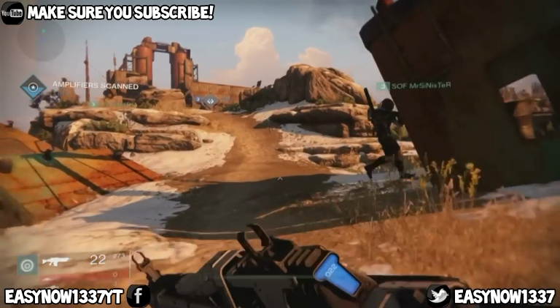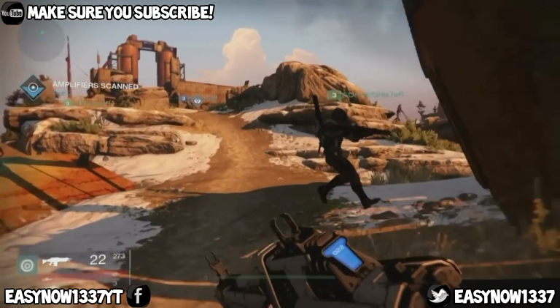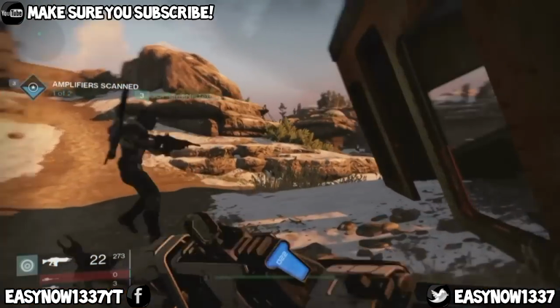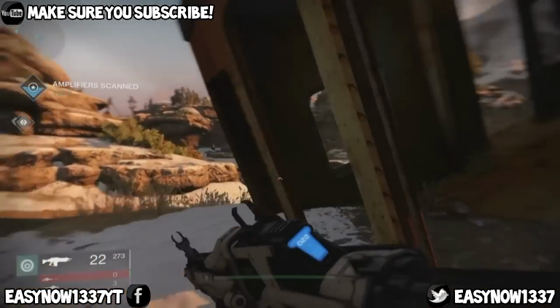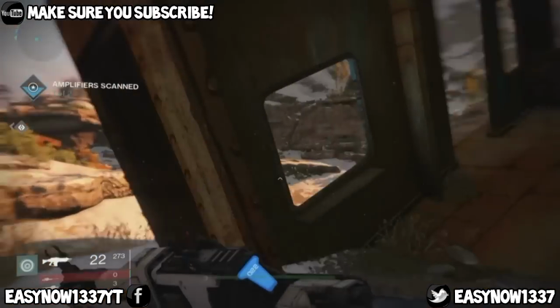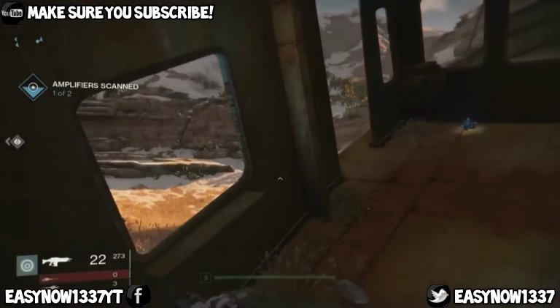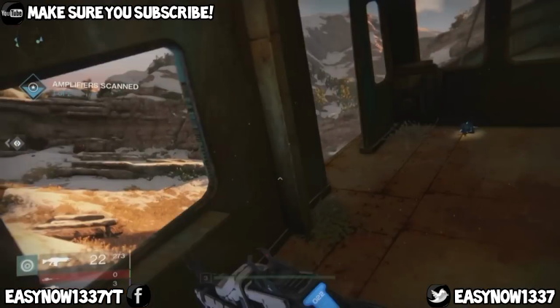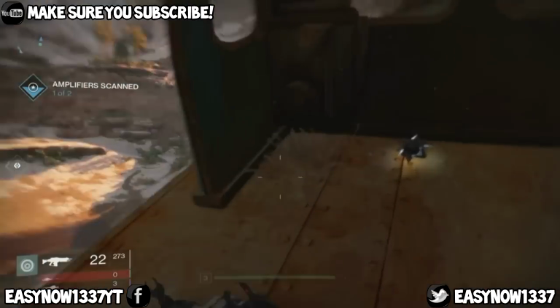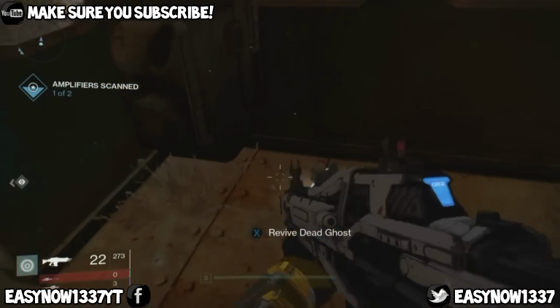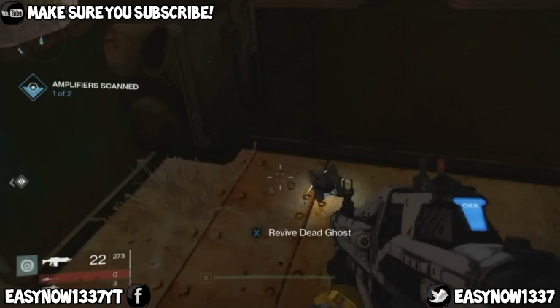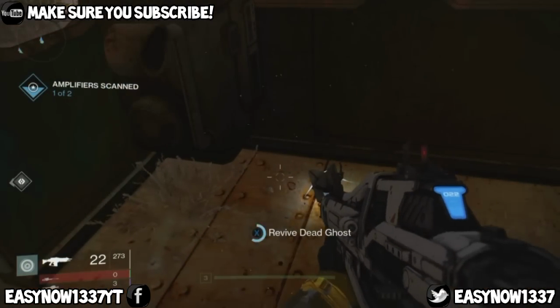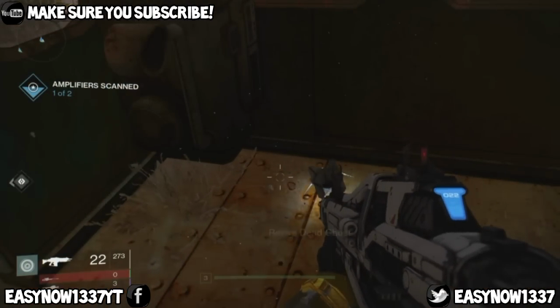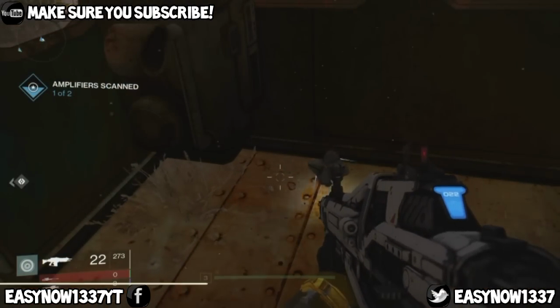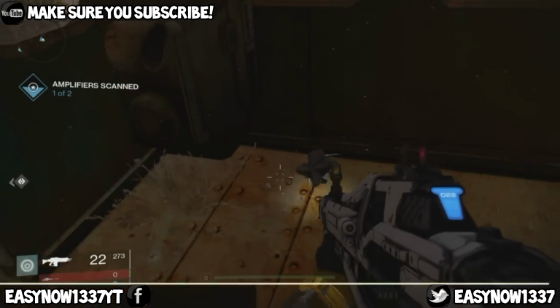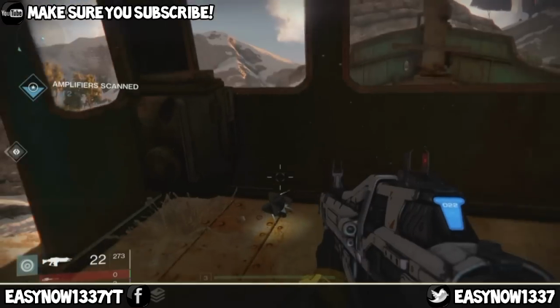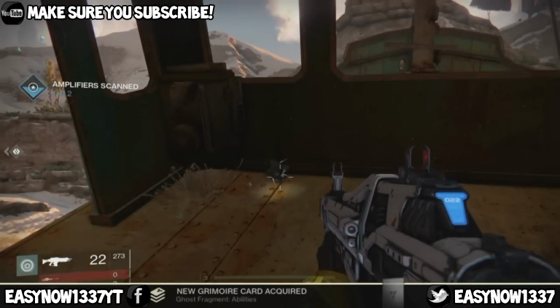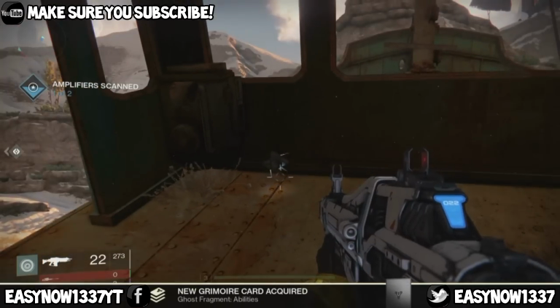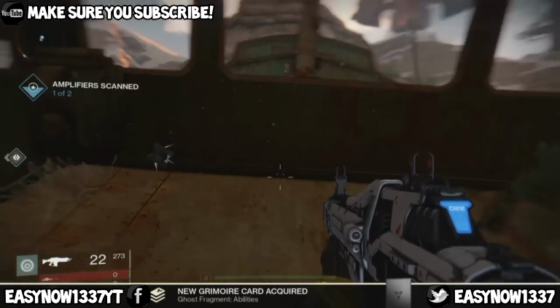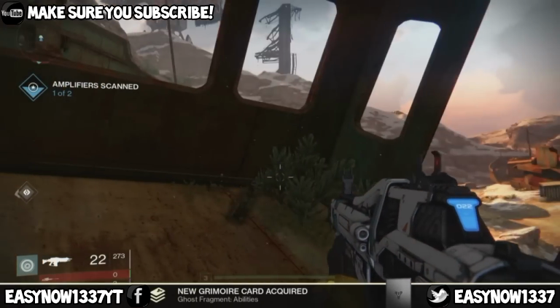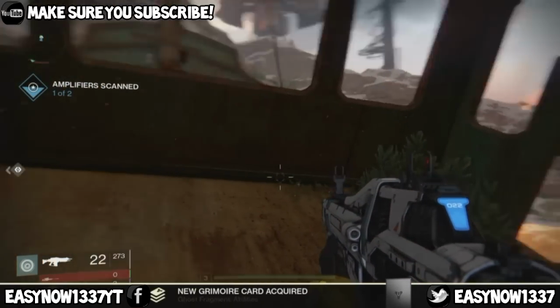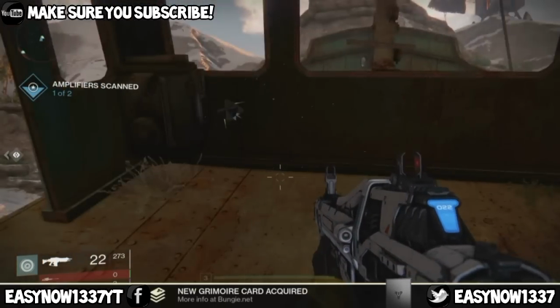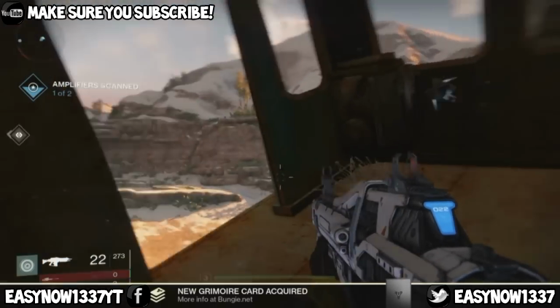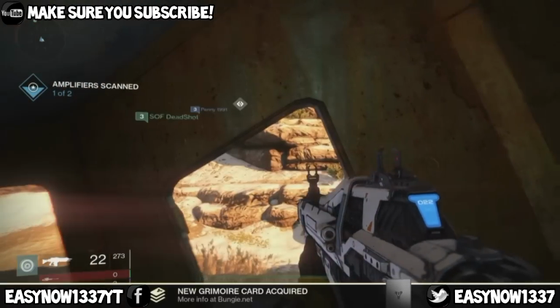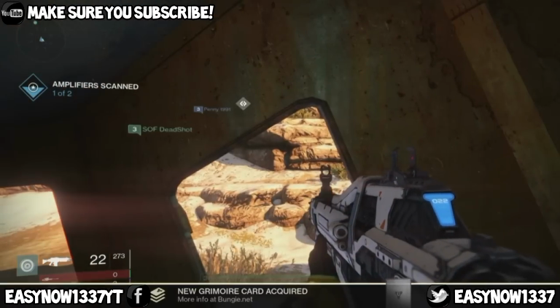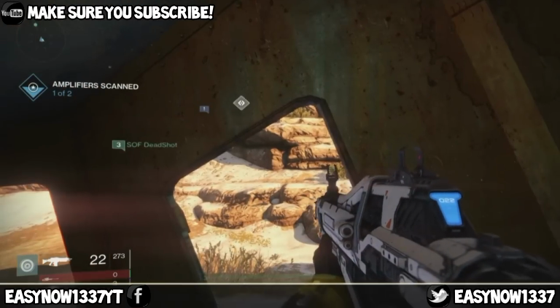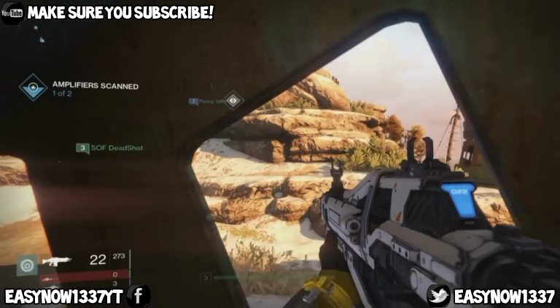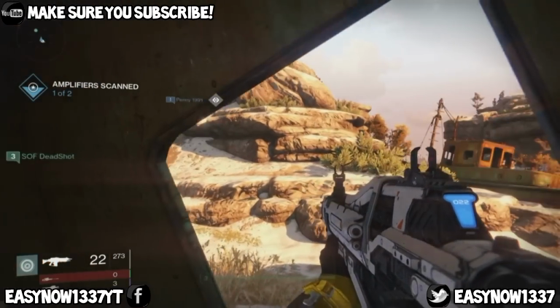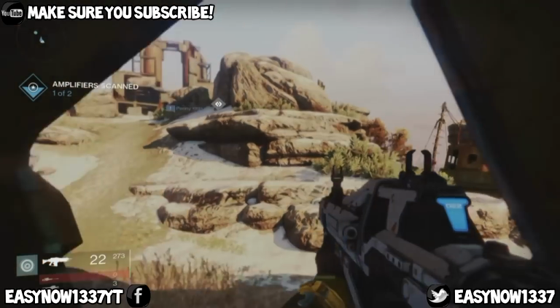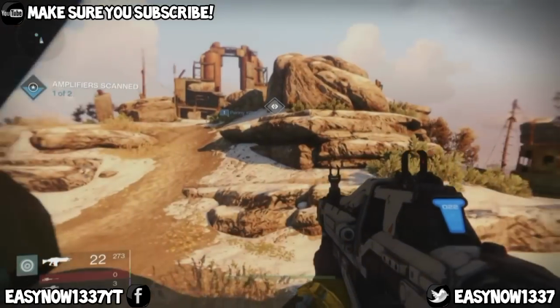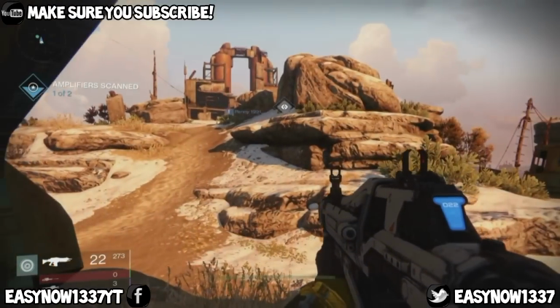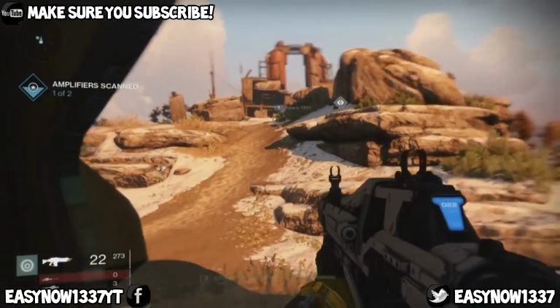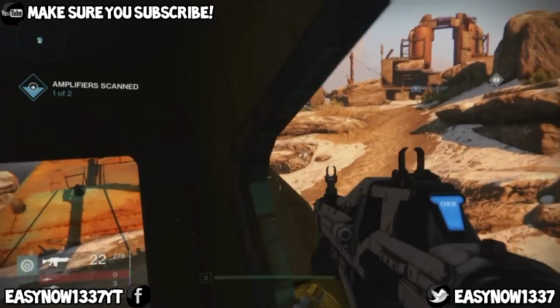Next we are at the Forgotten Shore and the hint is 'gonna need a bigger boat.' We are on this boat and this is where the ghost is.